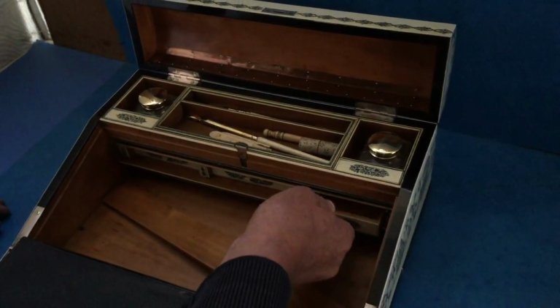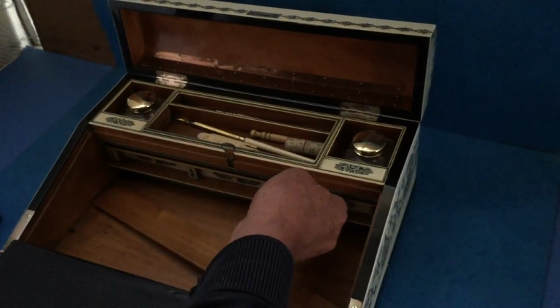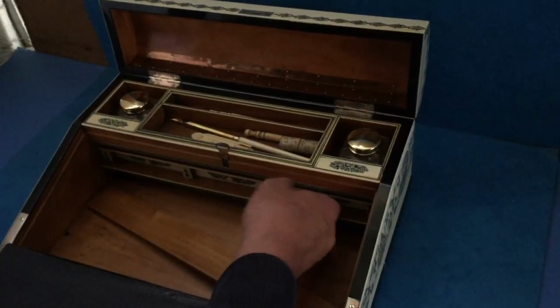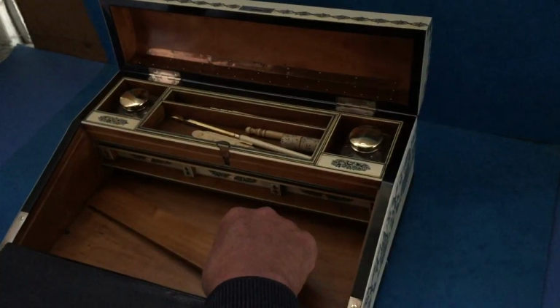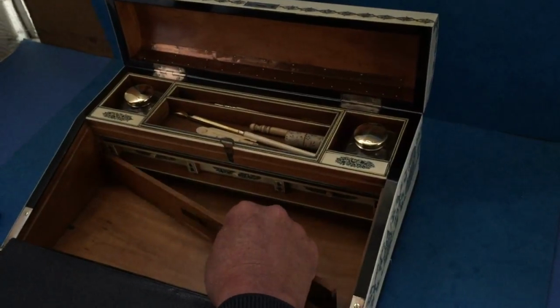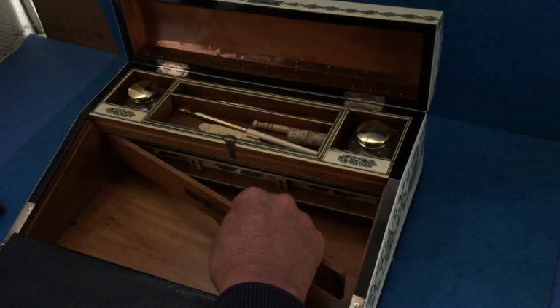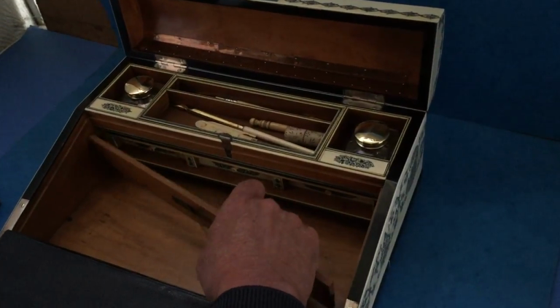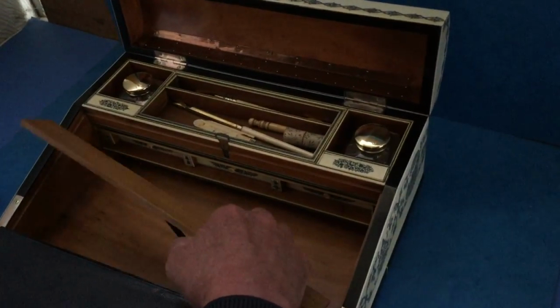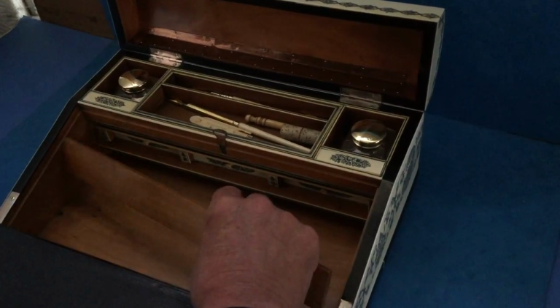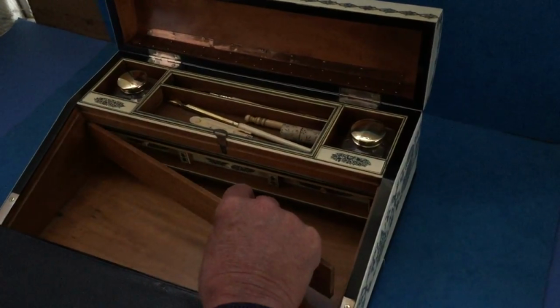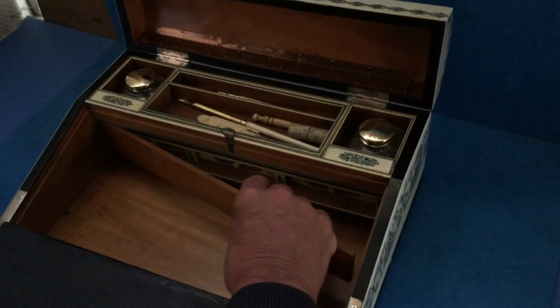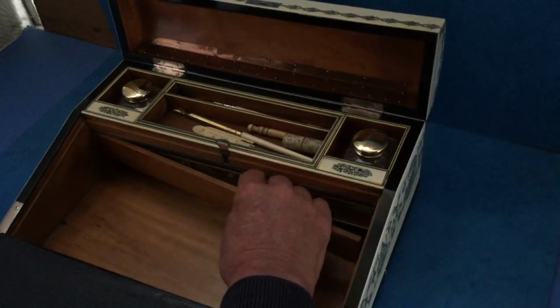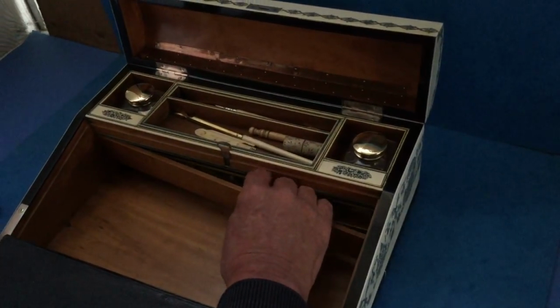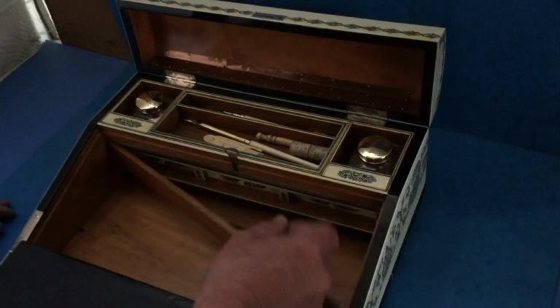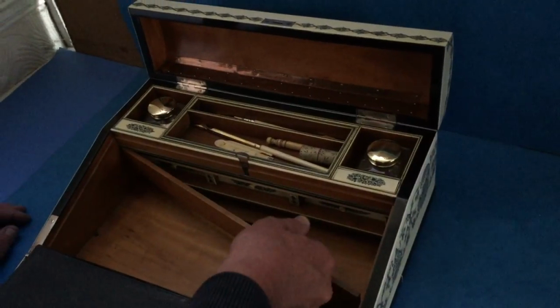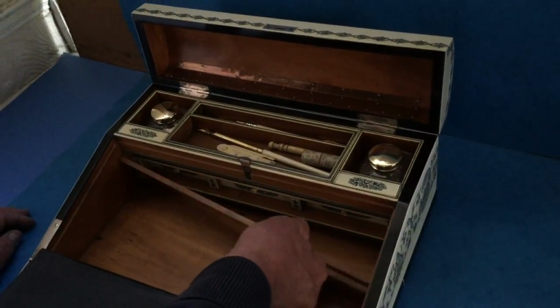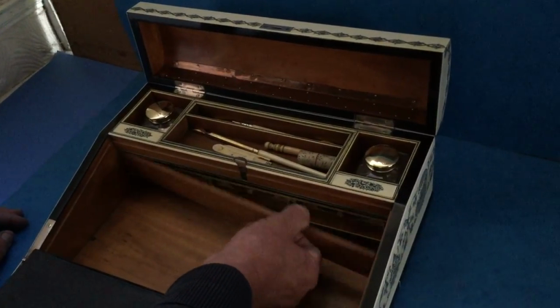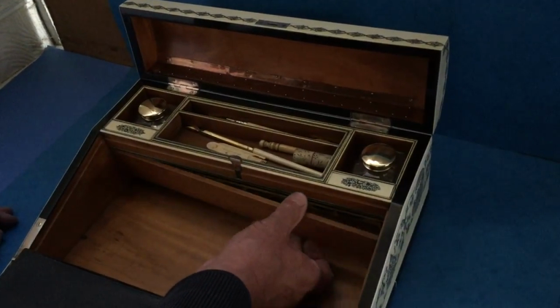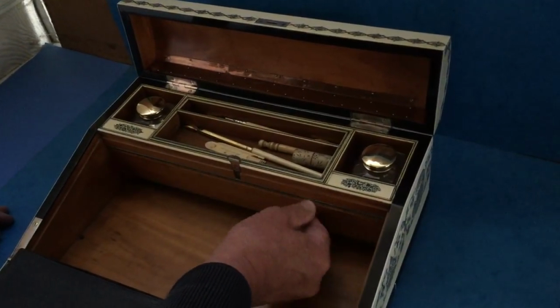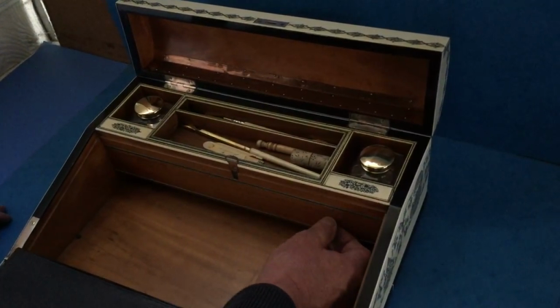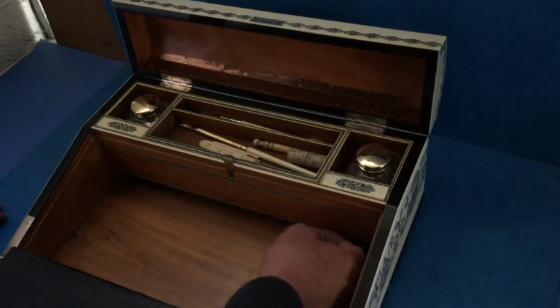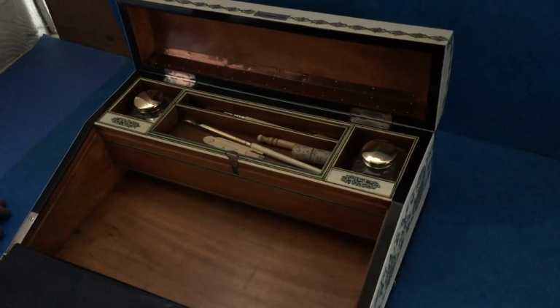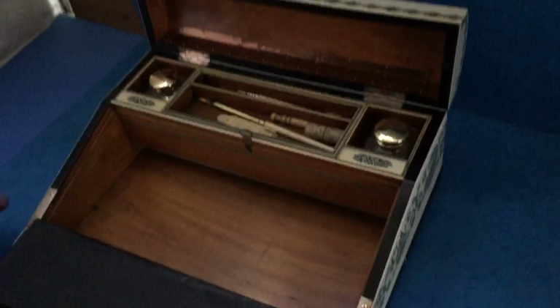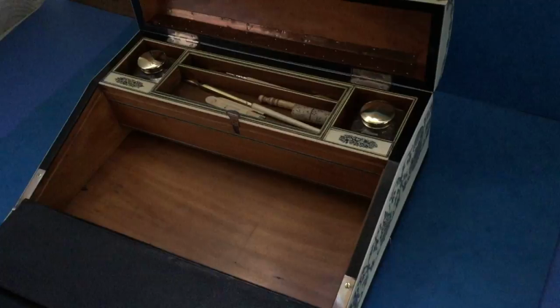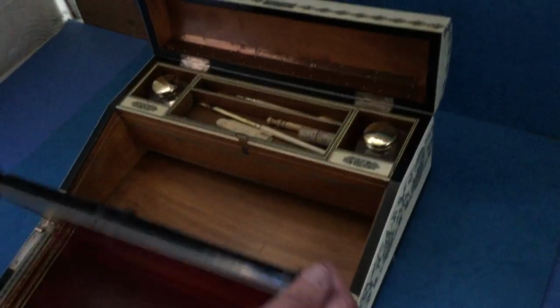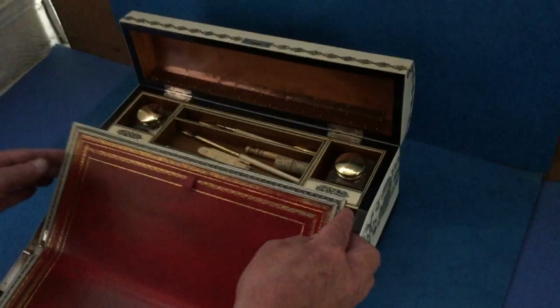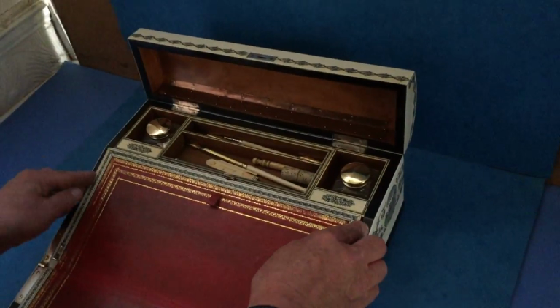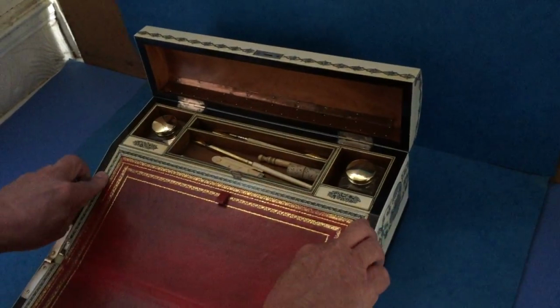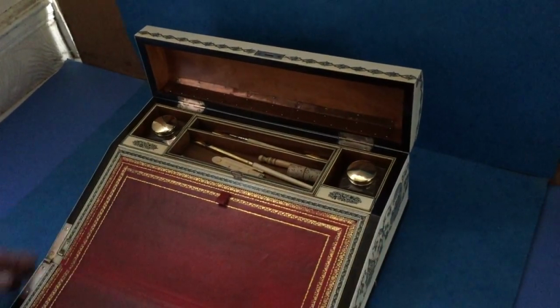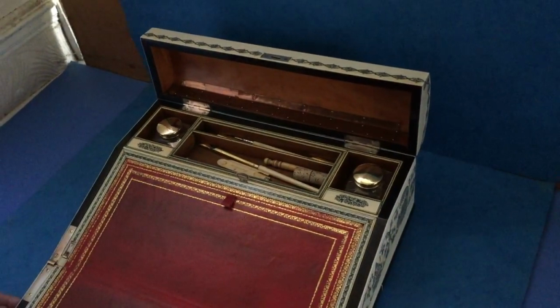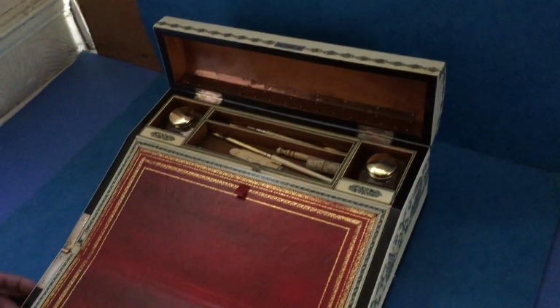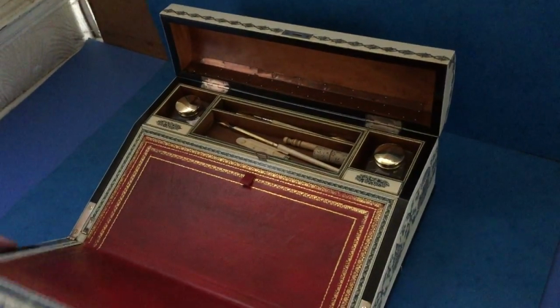It's a fantastic box. I was really tempted to keep this box for myself. It's one of the nicest boxes we've had for a long time. Thank you very much — a gorgeous box.